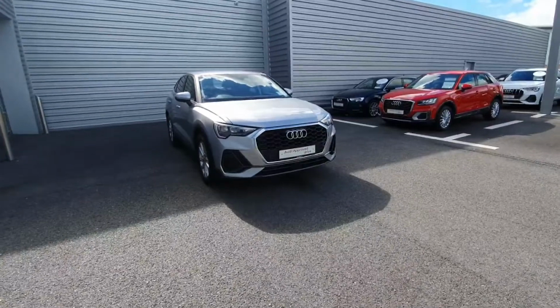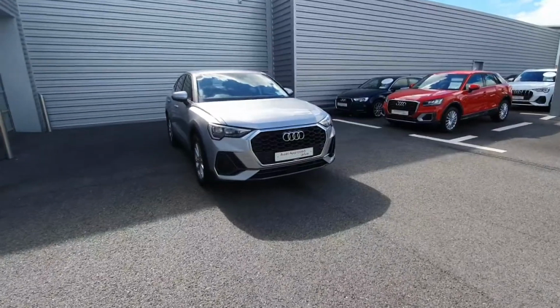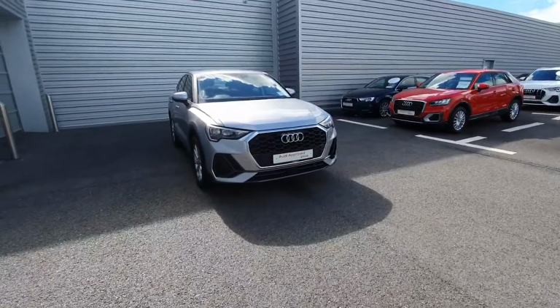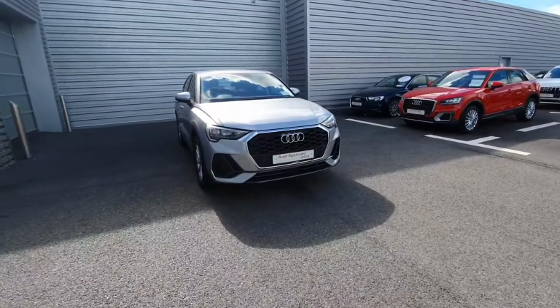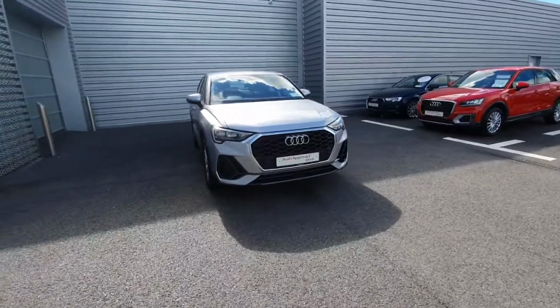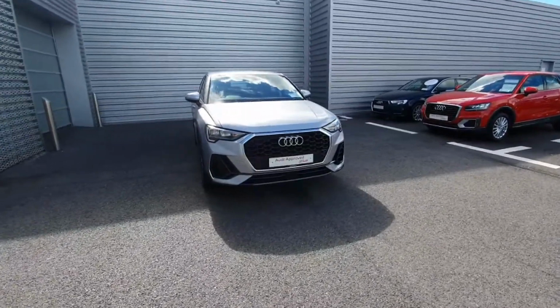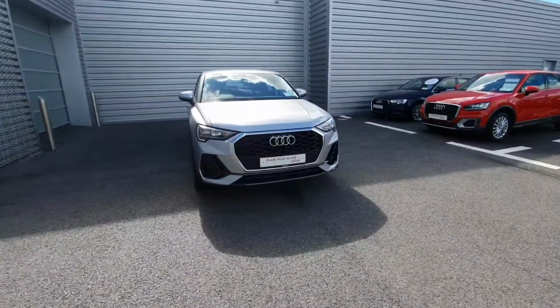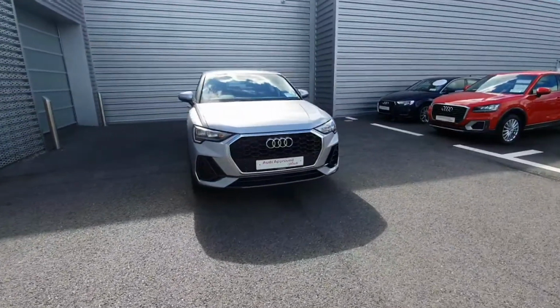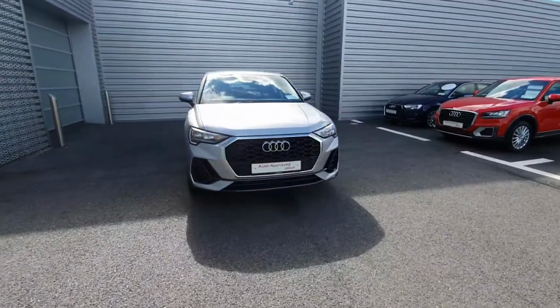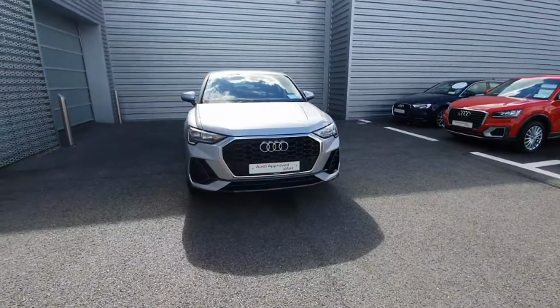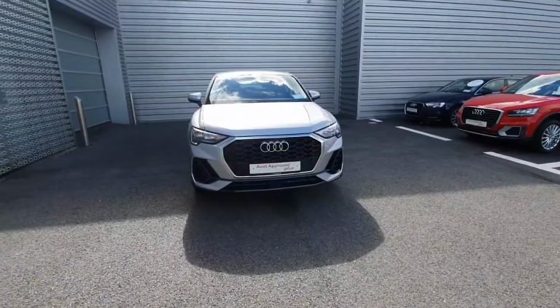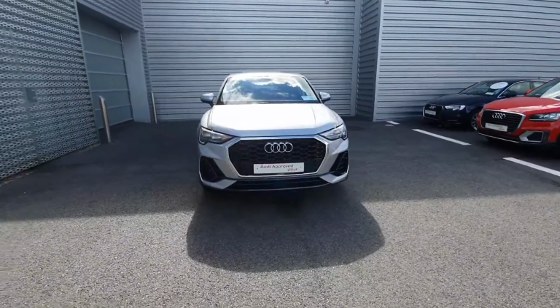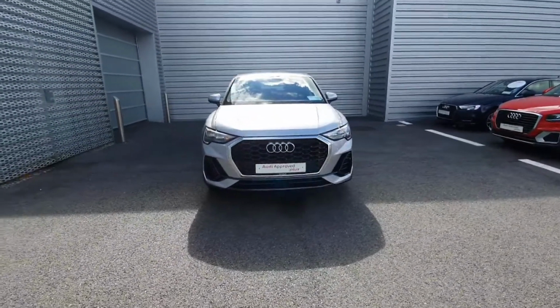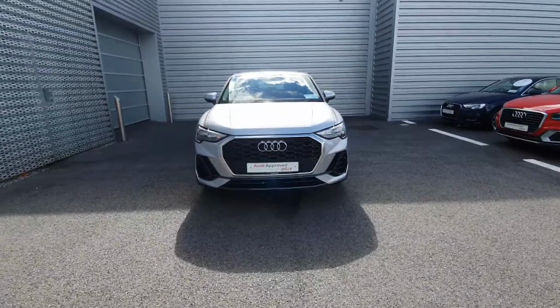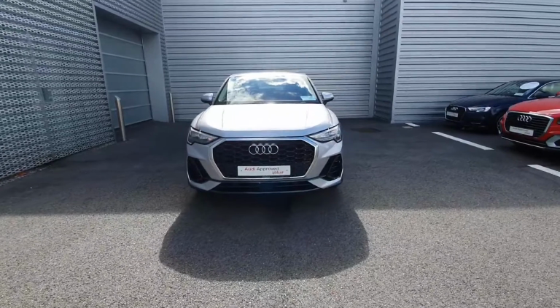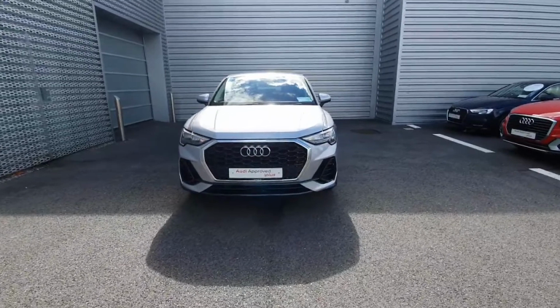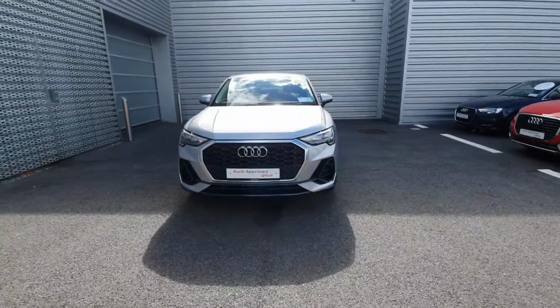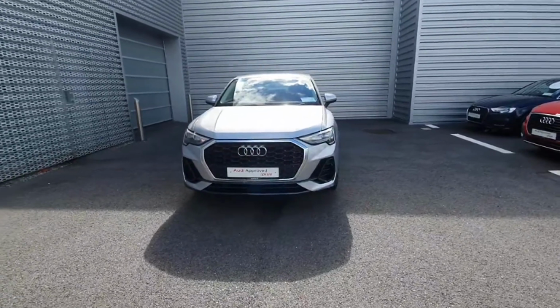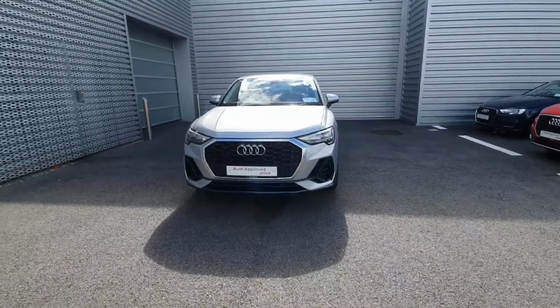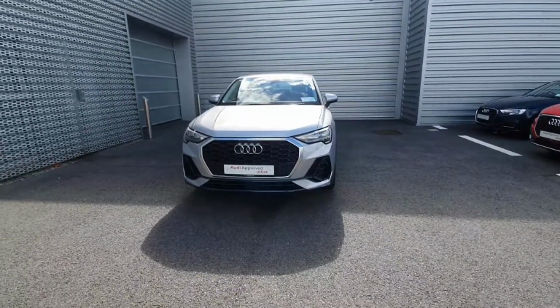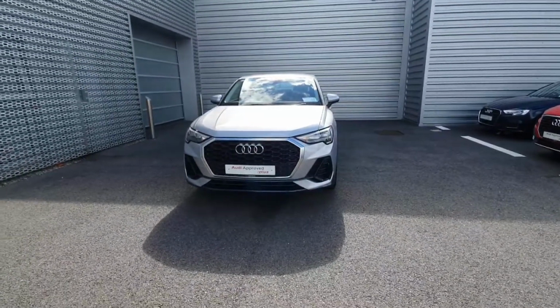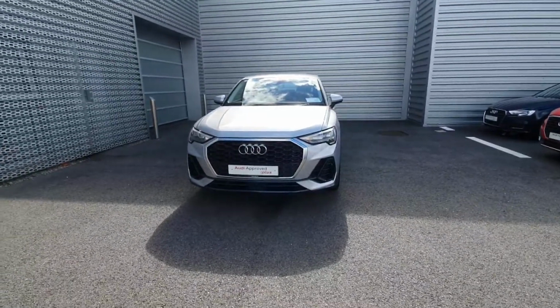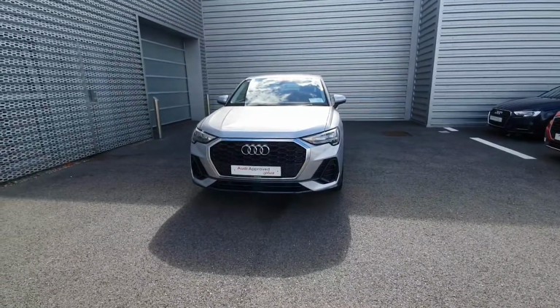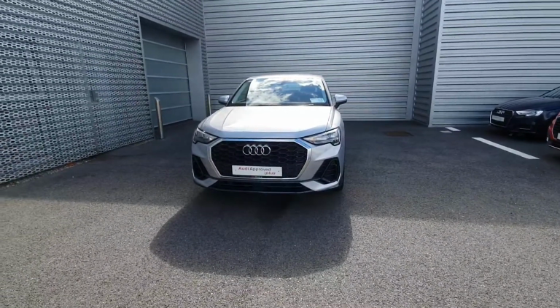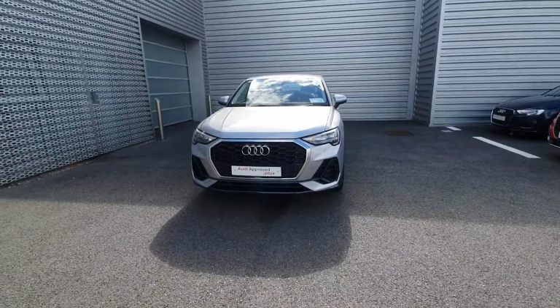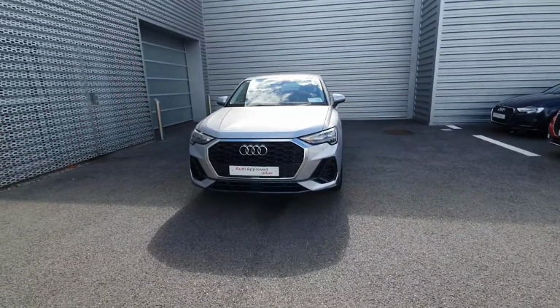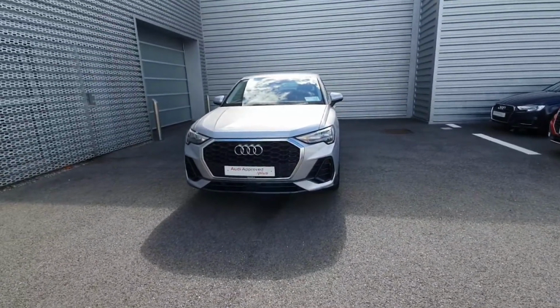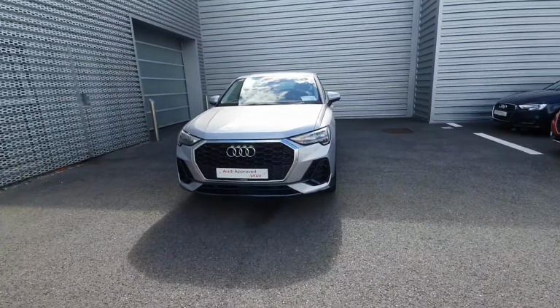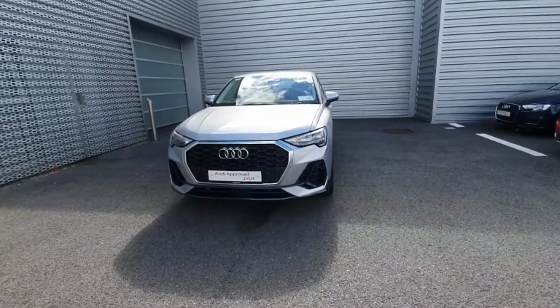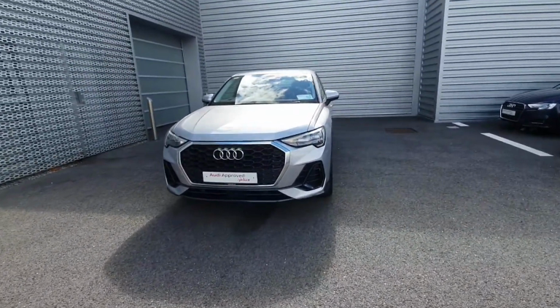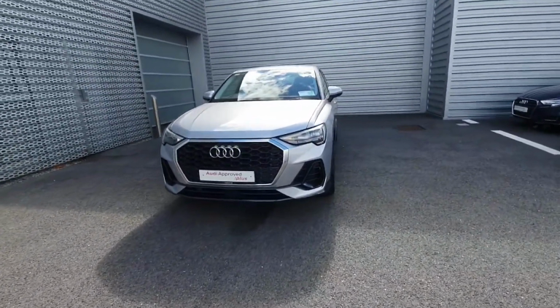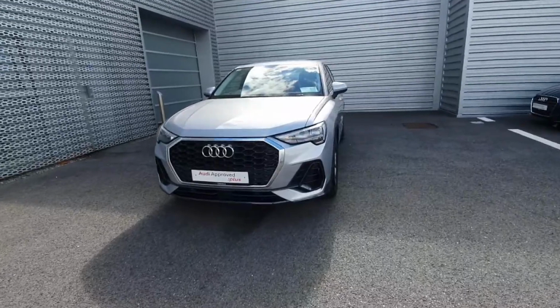Hello and welcome to Audi Limerick Online Sales. Here we have the 2020 Q3 Sportback 35TDI 150bhp SE model.